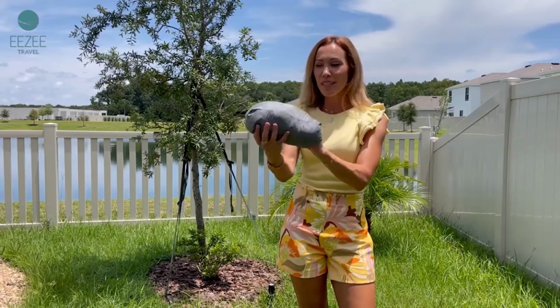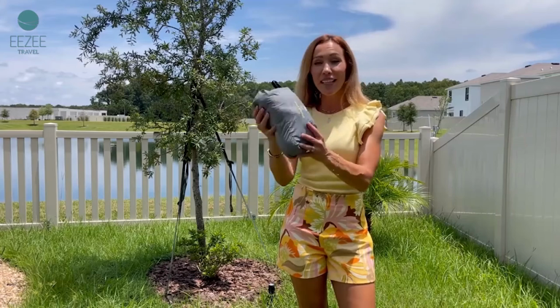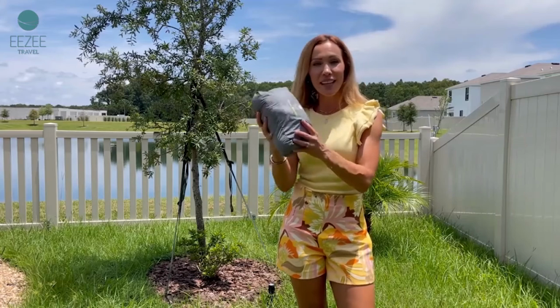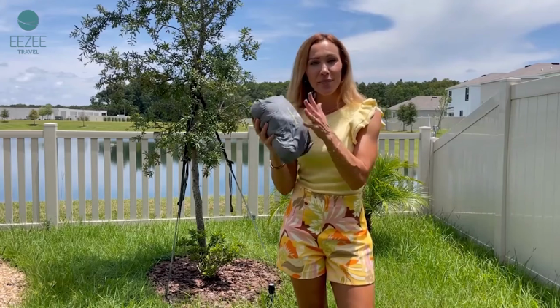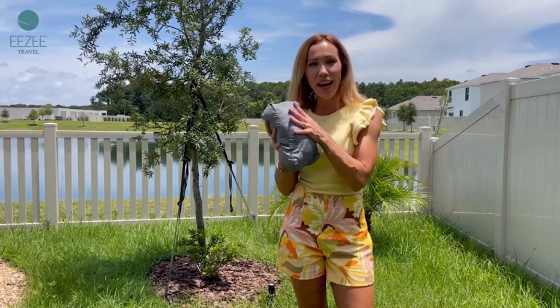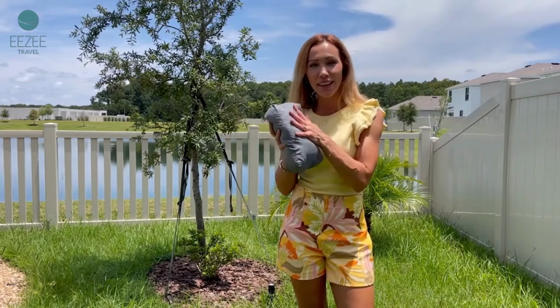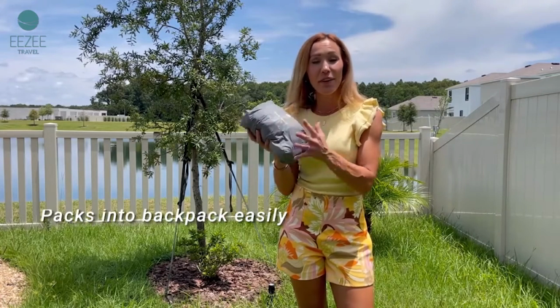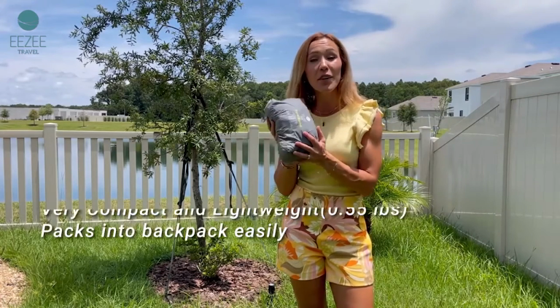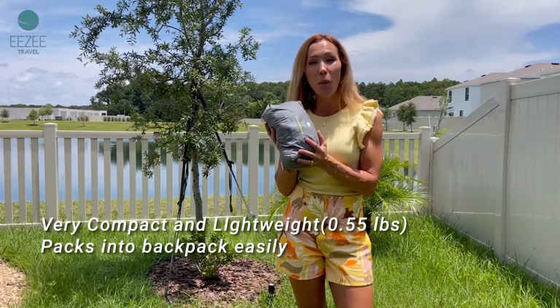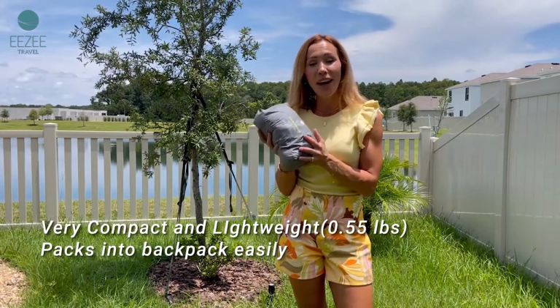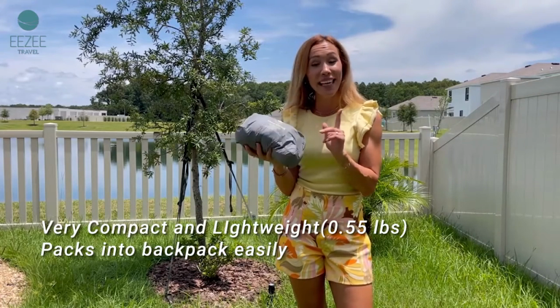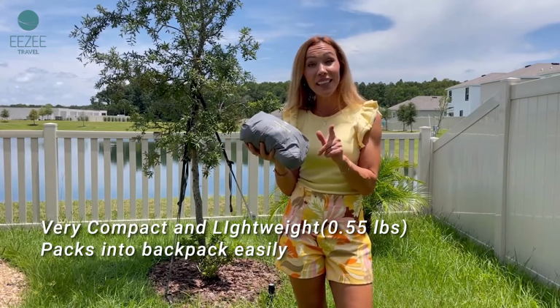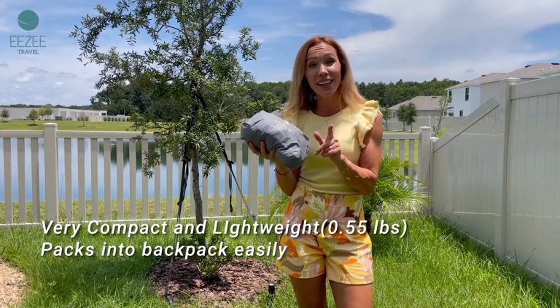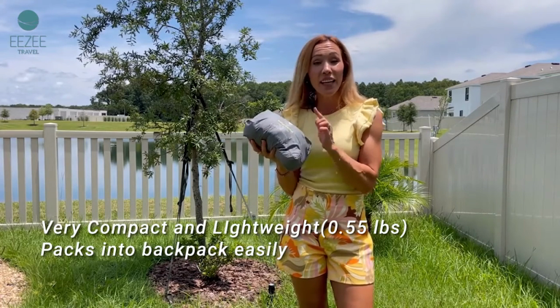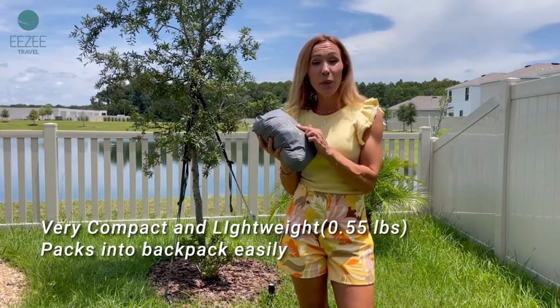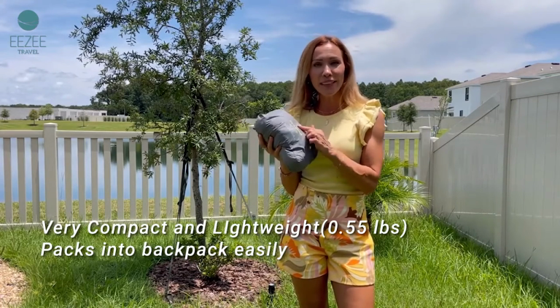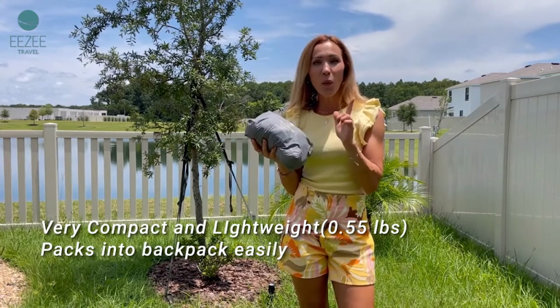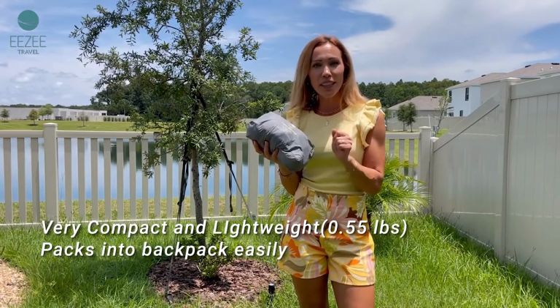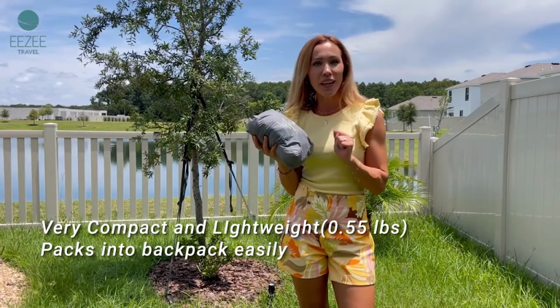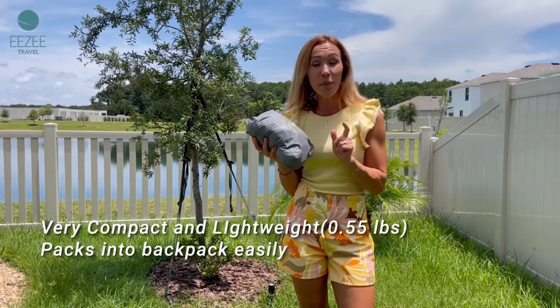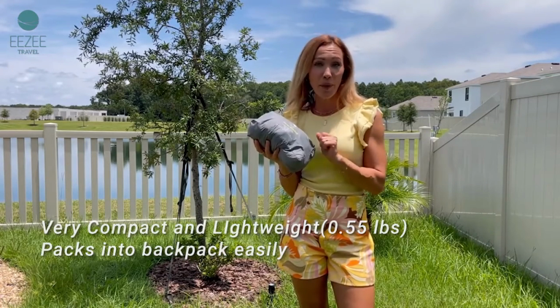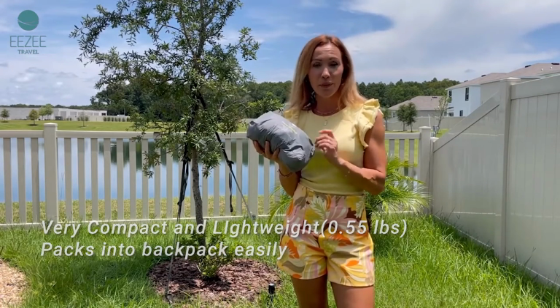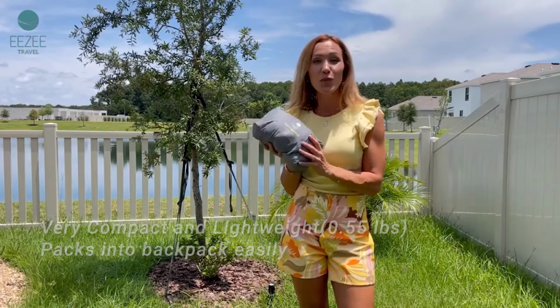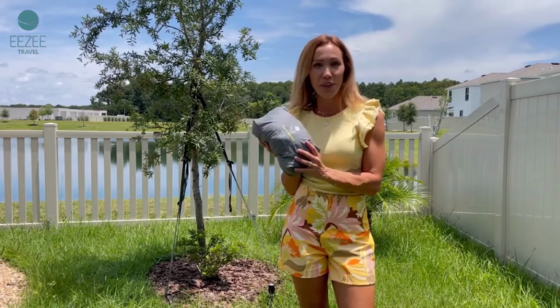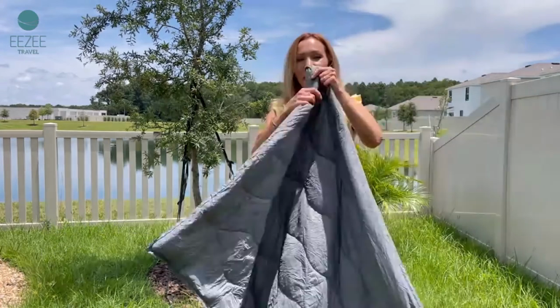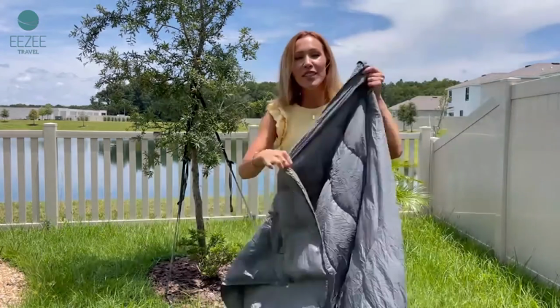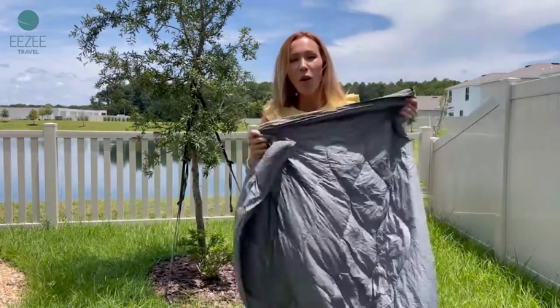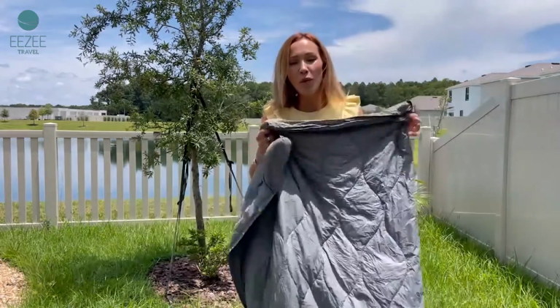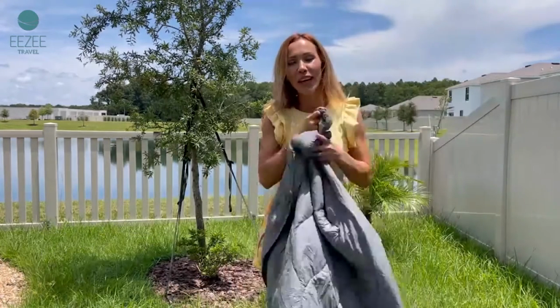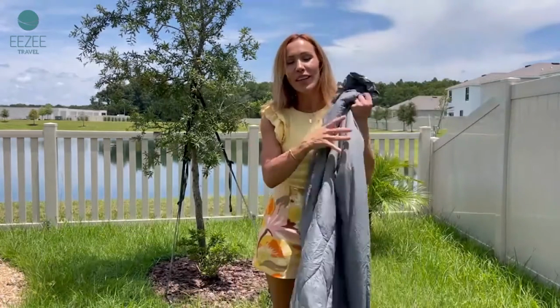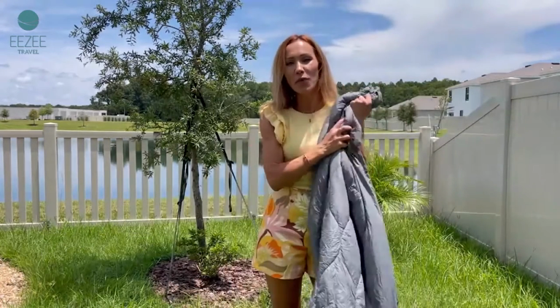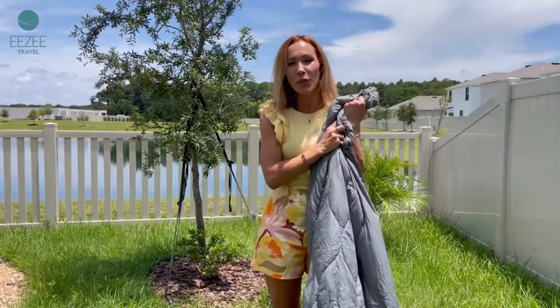It's a nice bag. It's very compact and light. It weighs only half a pound, which is wonderful. It's very soft and comfortable.